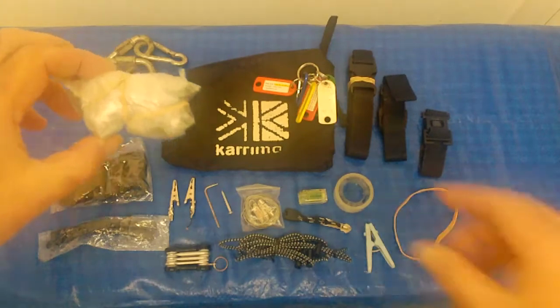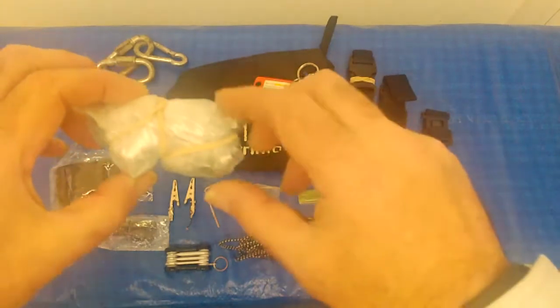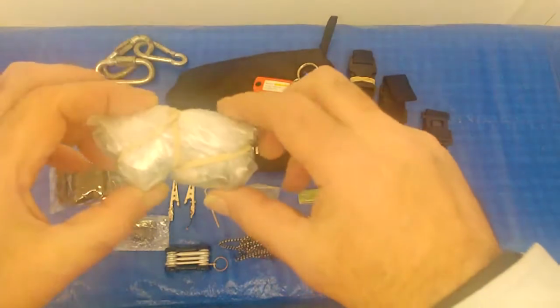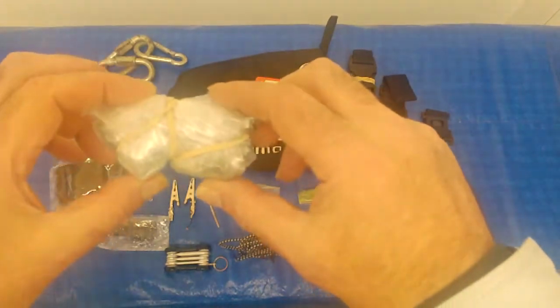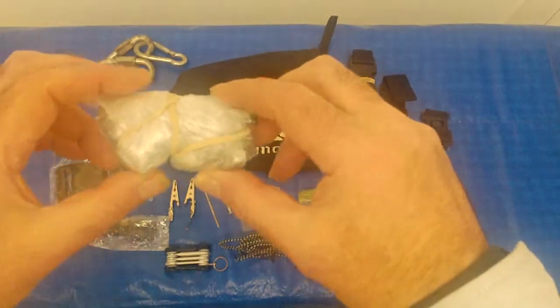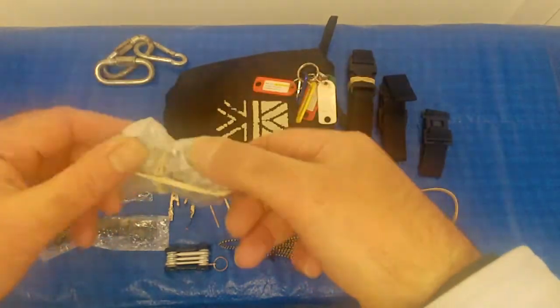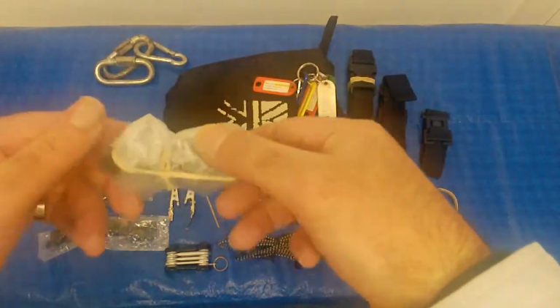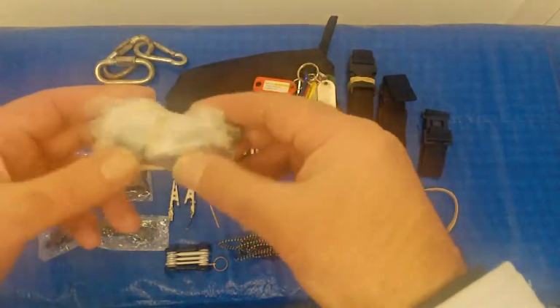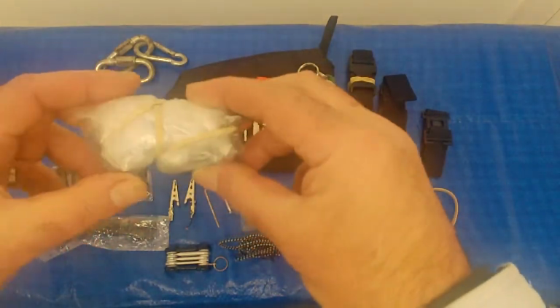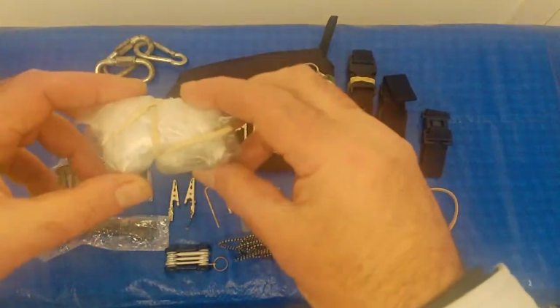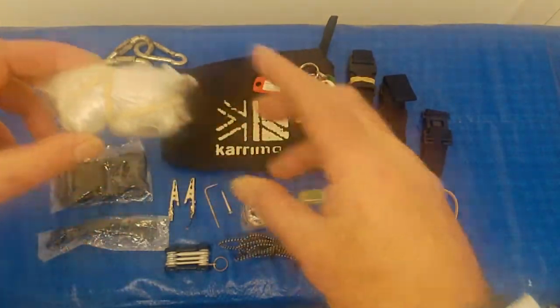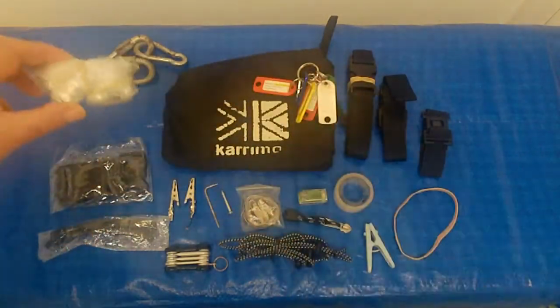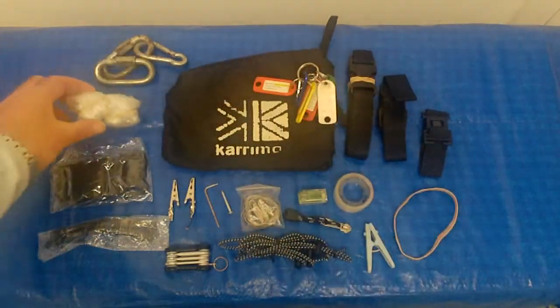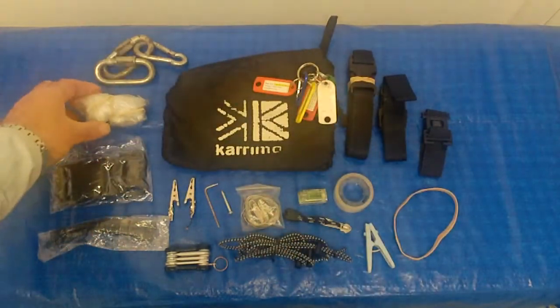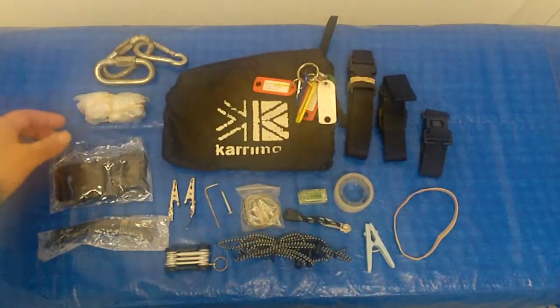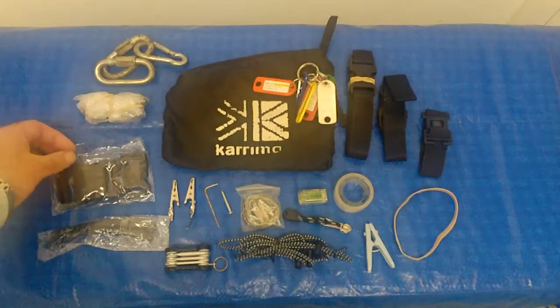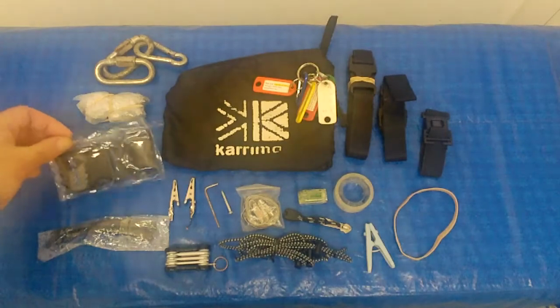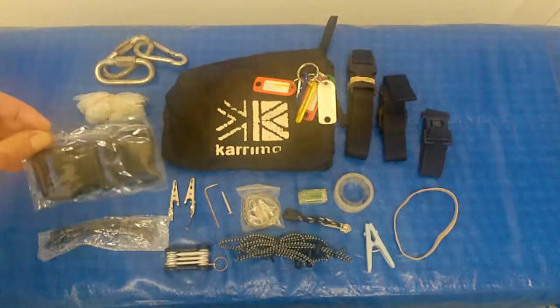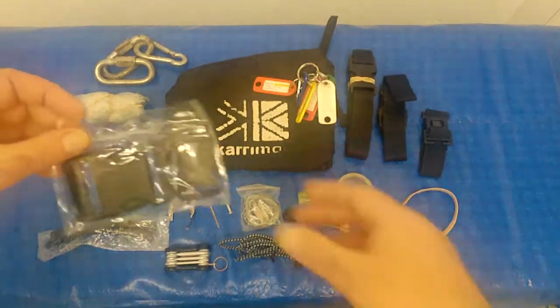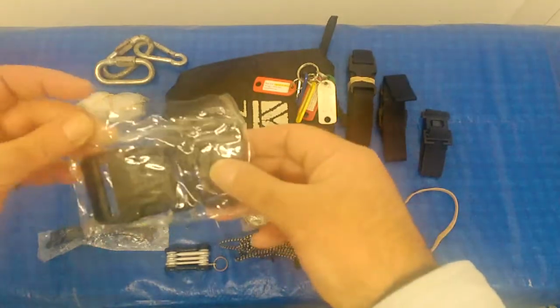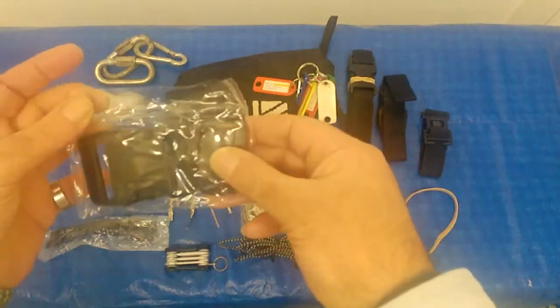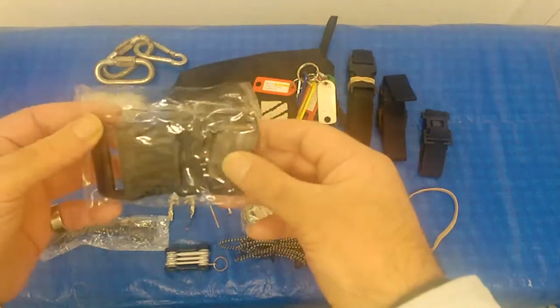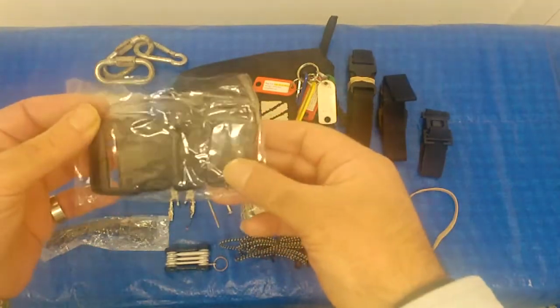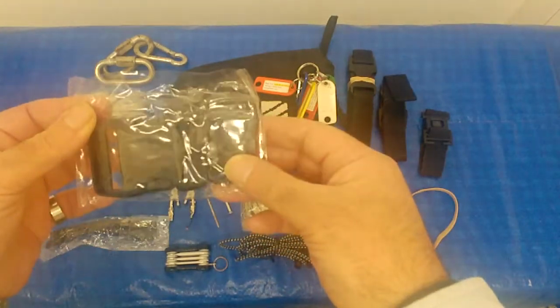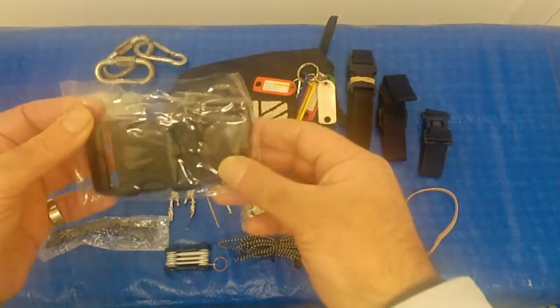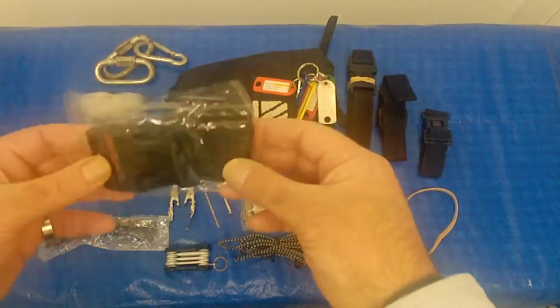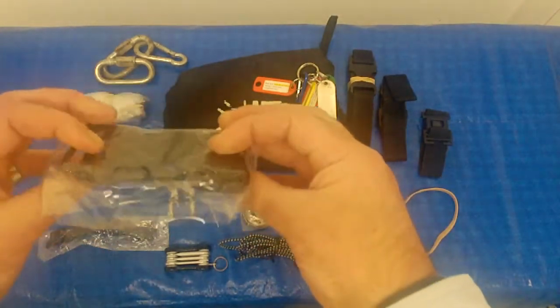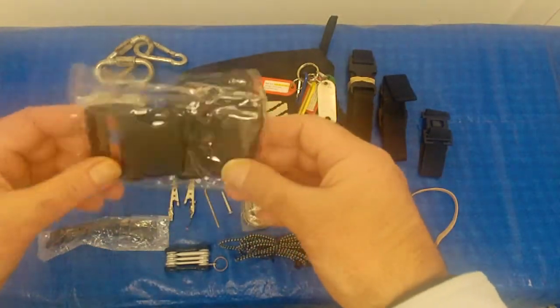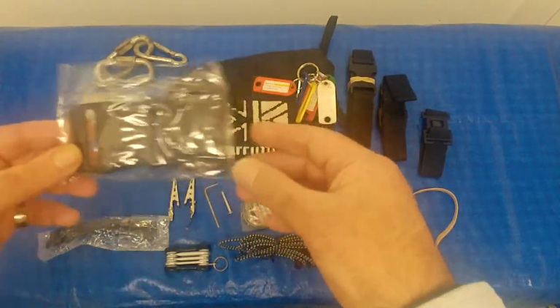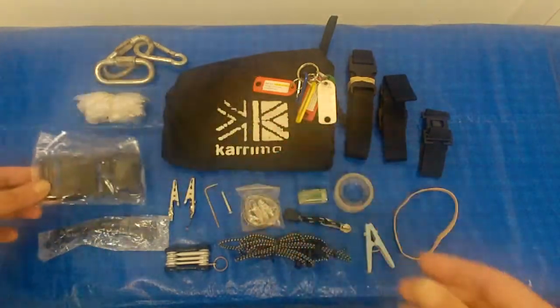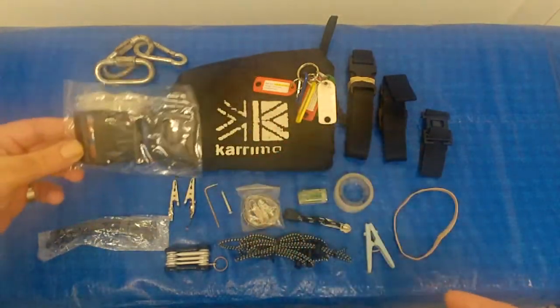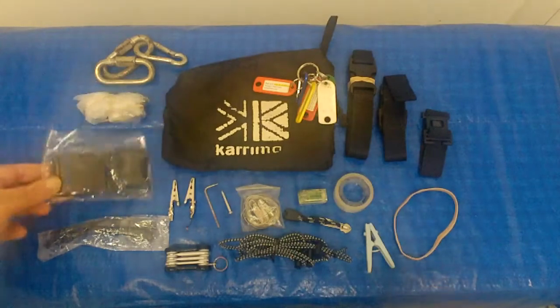This is a small bag of charcoal in case I want to make an improvised water filtration system. Here I have two spare buckles for my backpack and my tack pack, small and large.